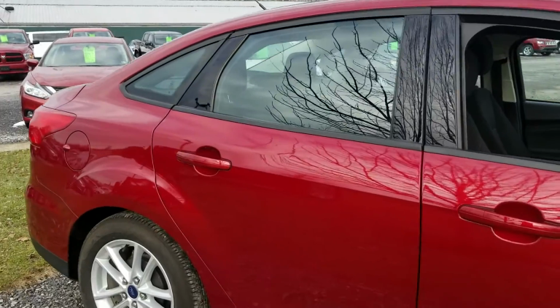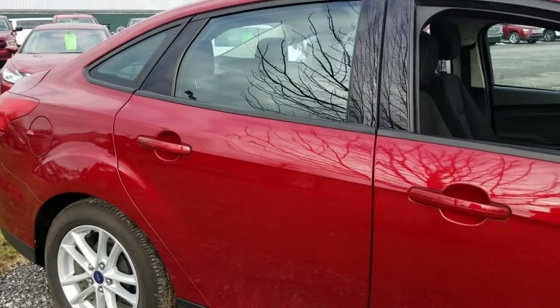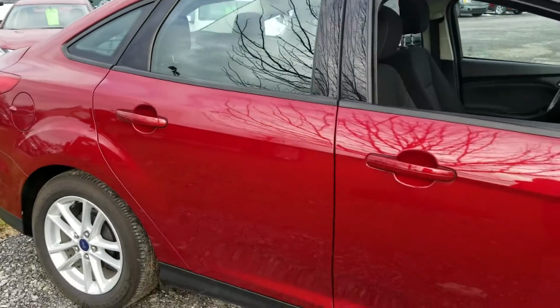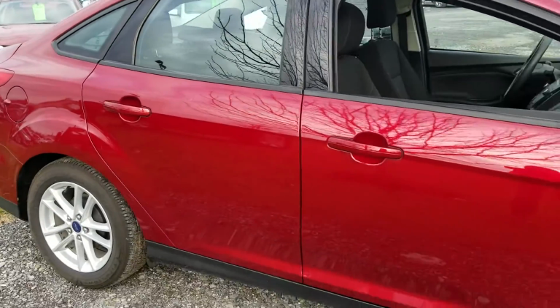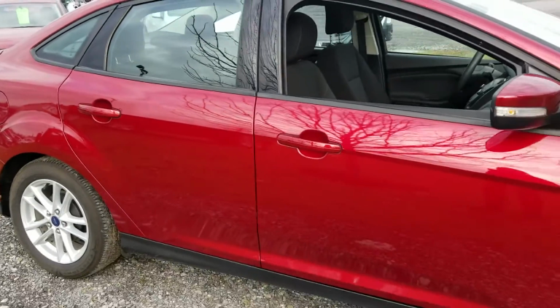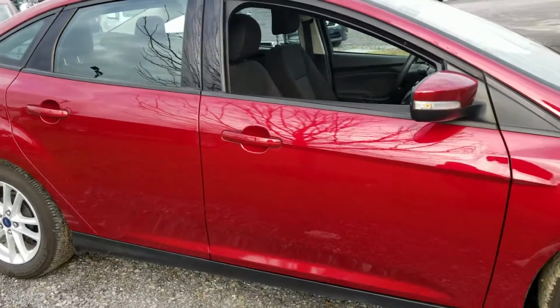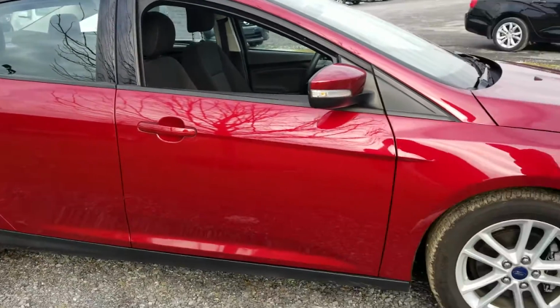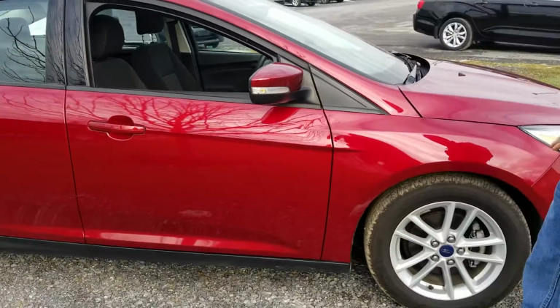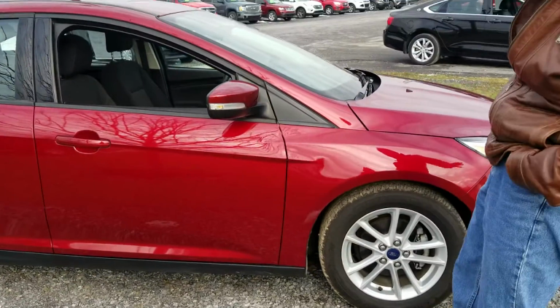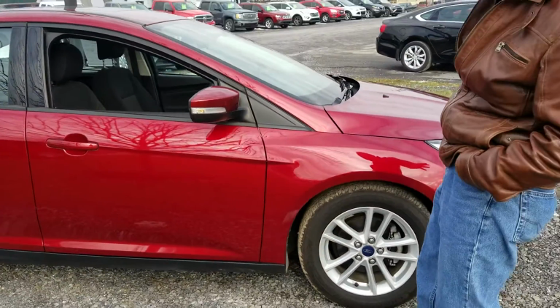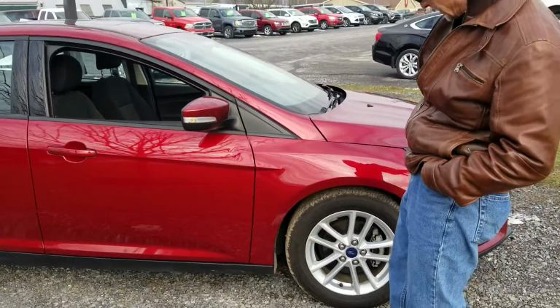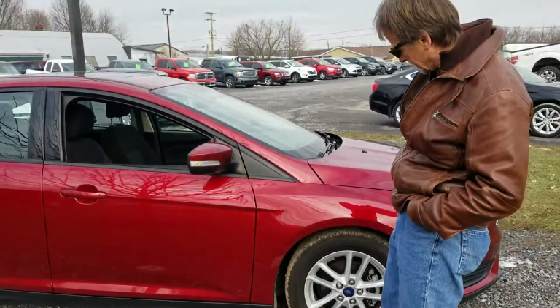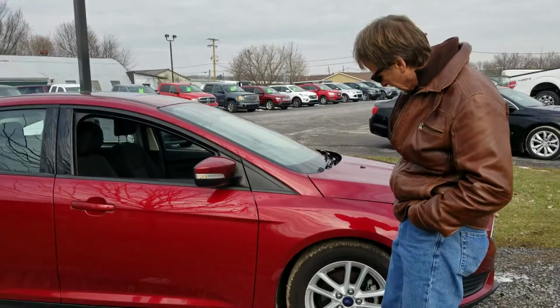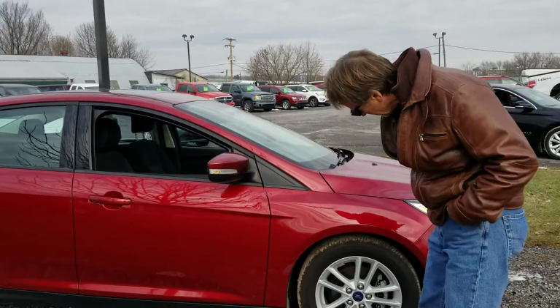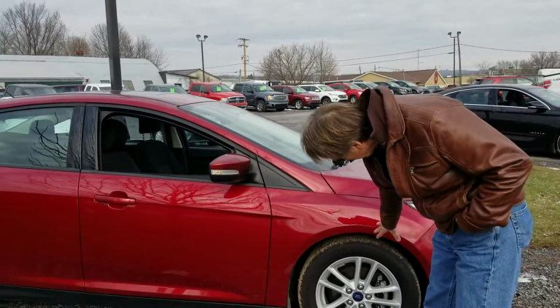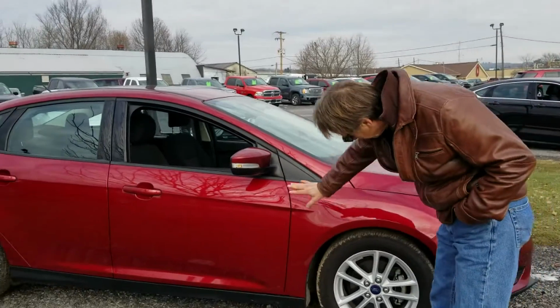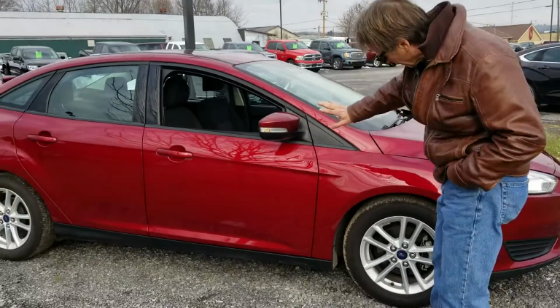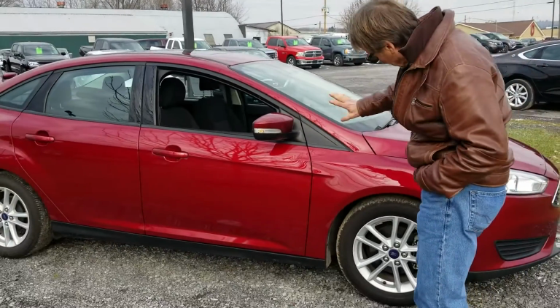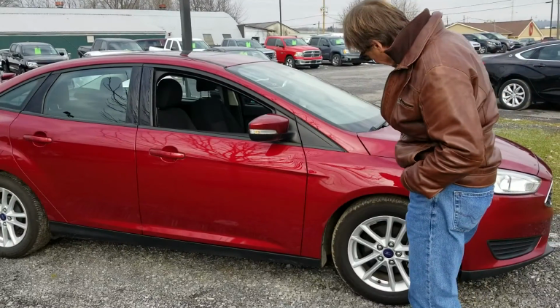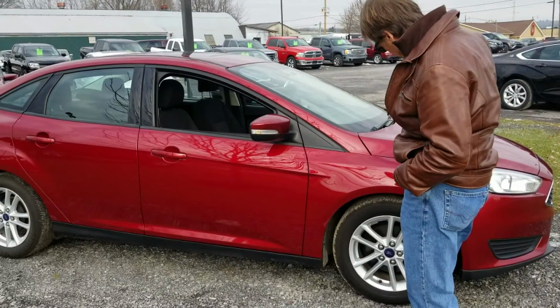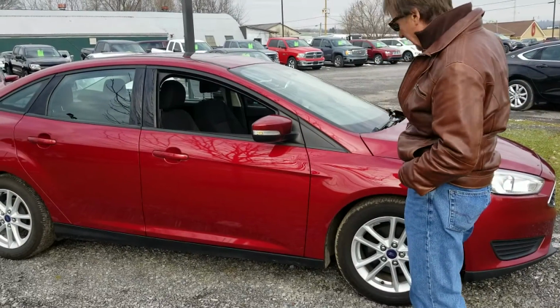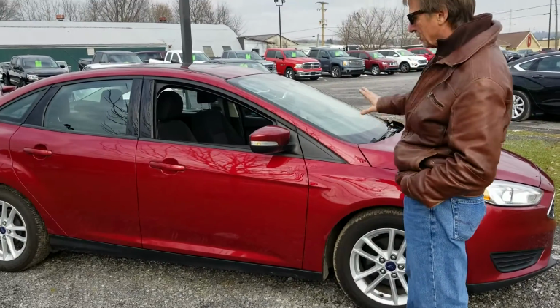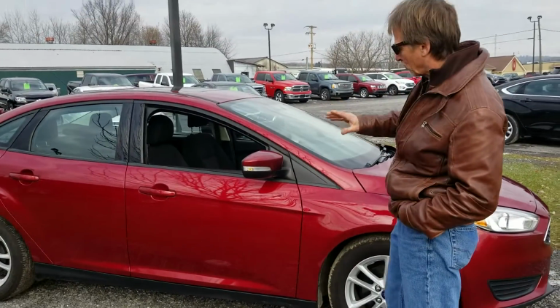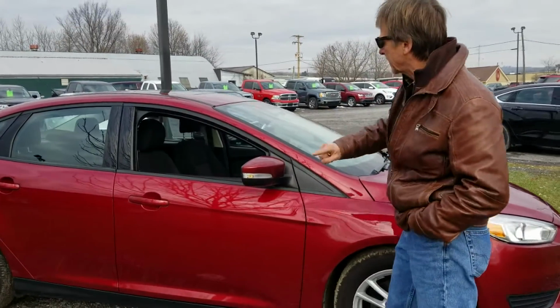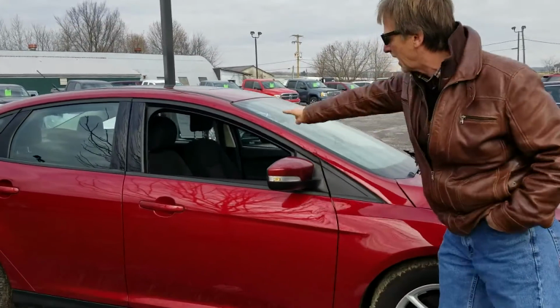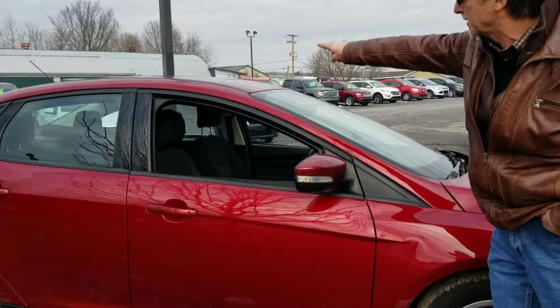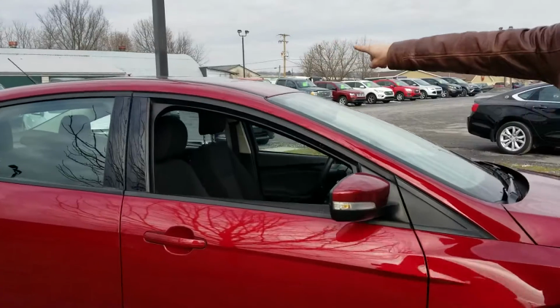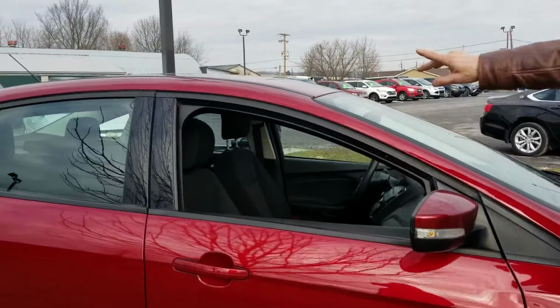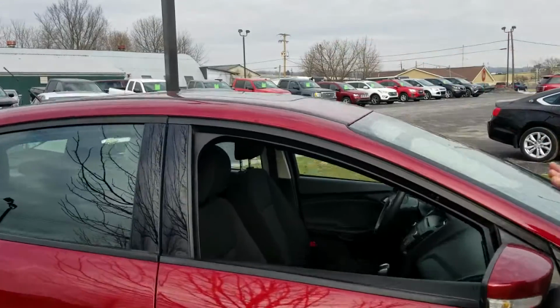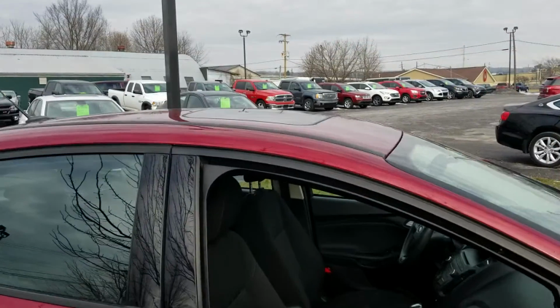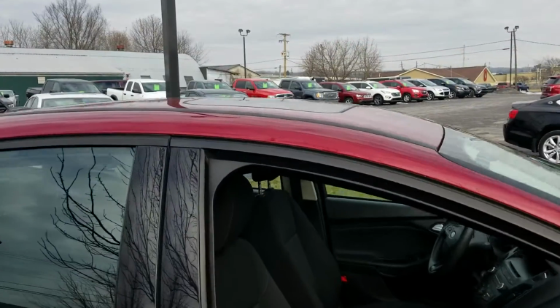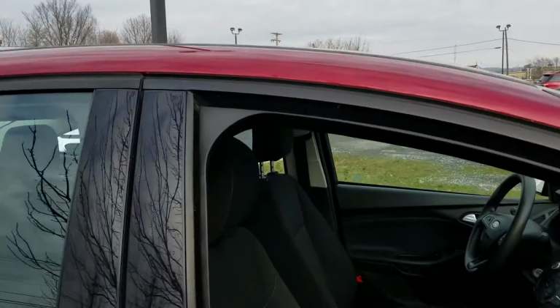Beautiful dark red metallic paint. Looks very clean. Brakes and rotors are like new. Tires are great. Sunroof. And let's take a look inside.